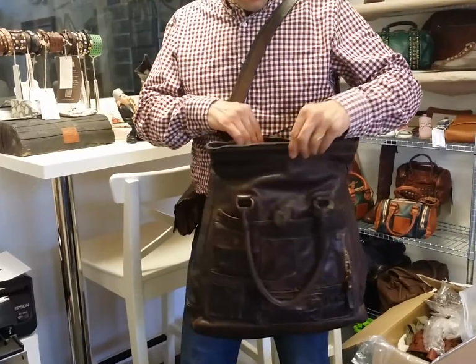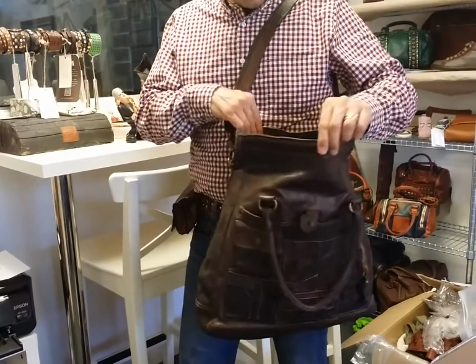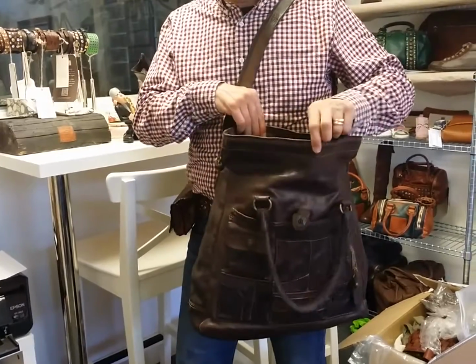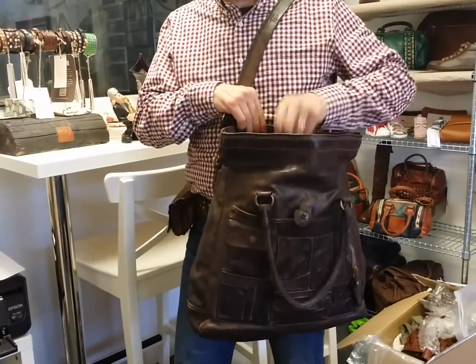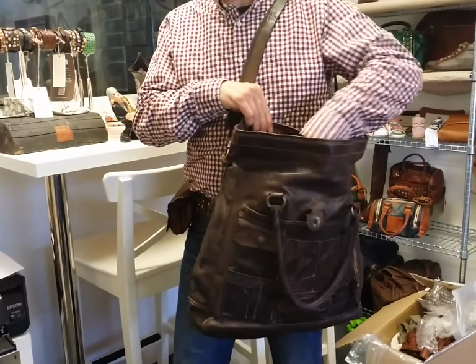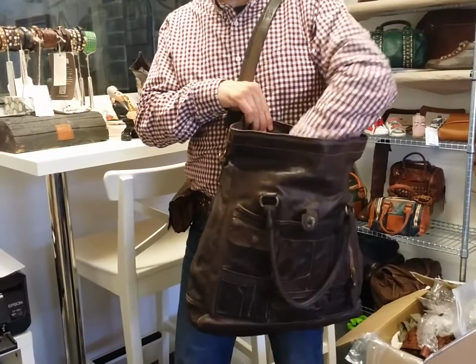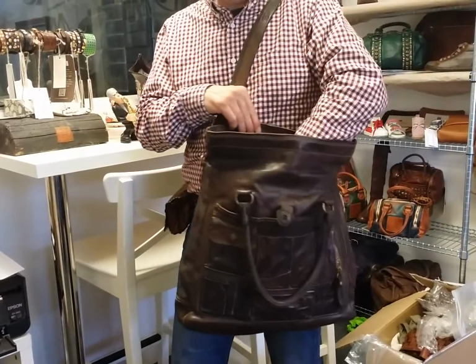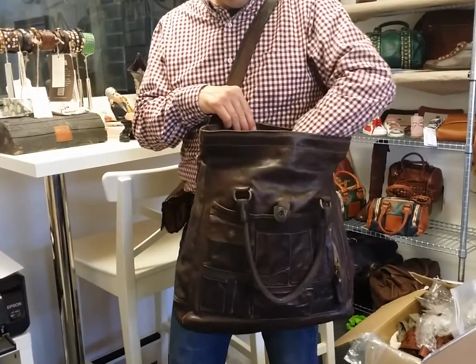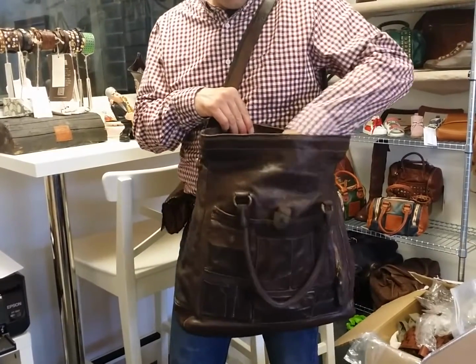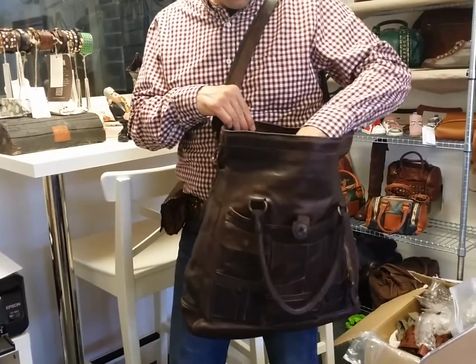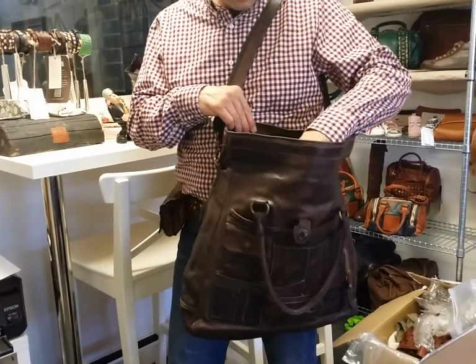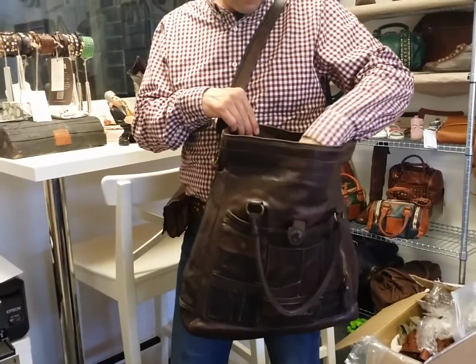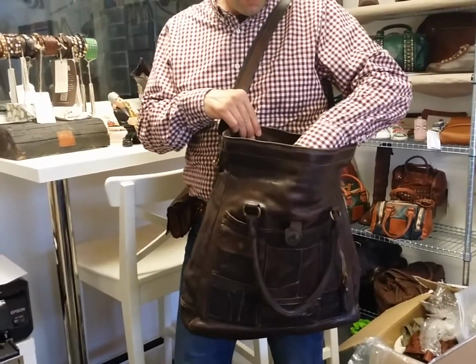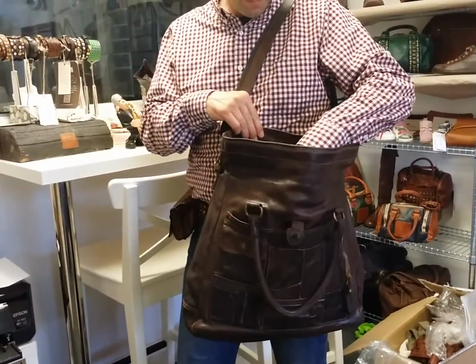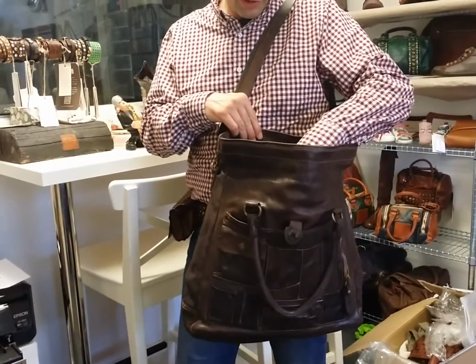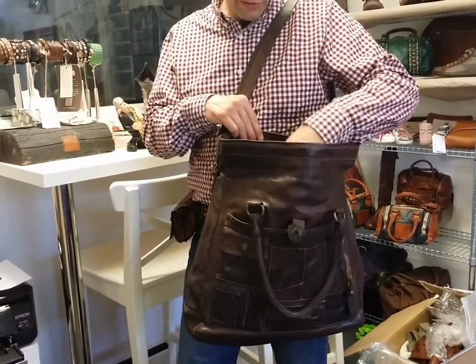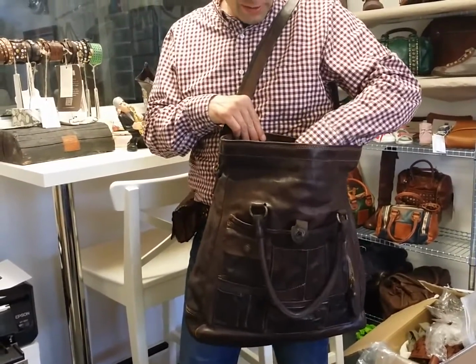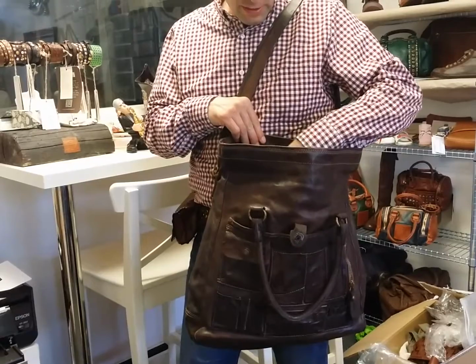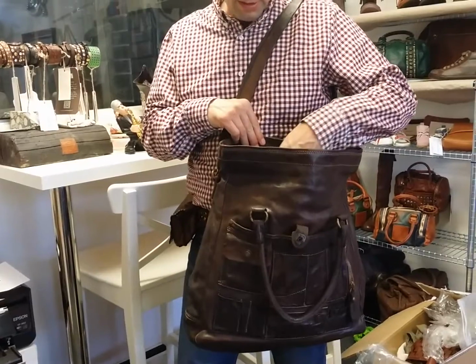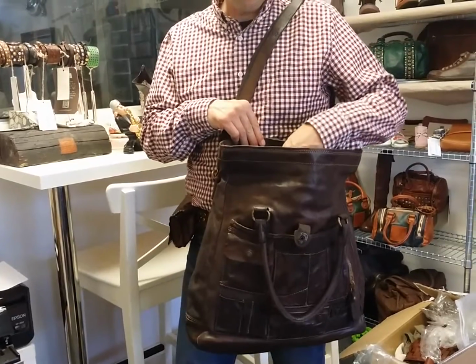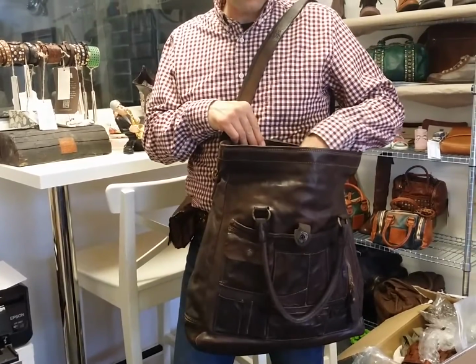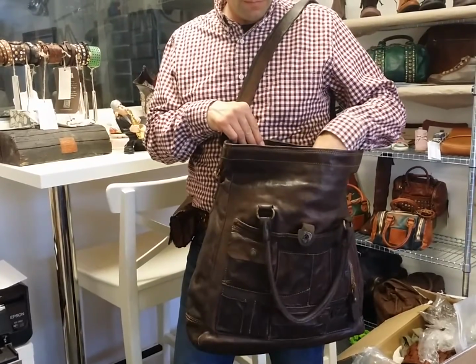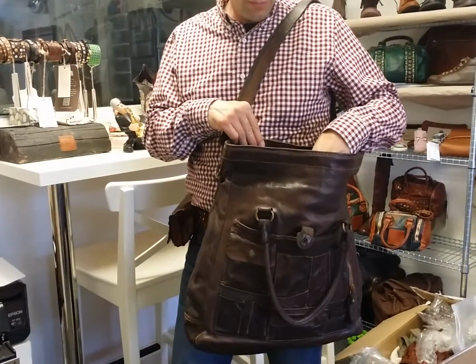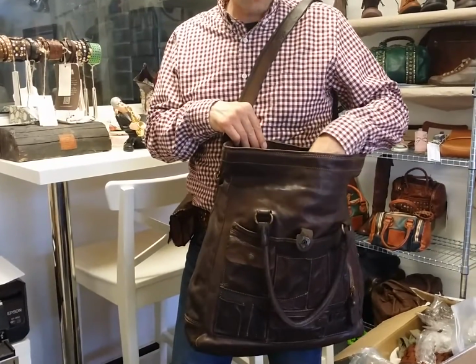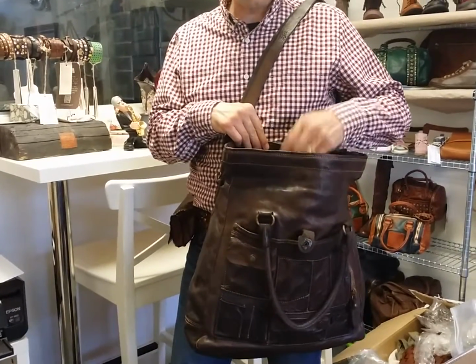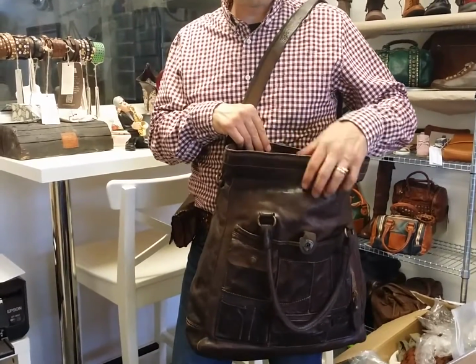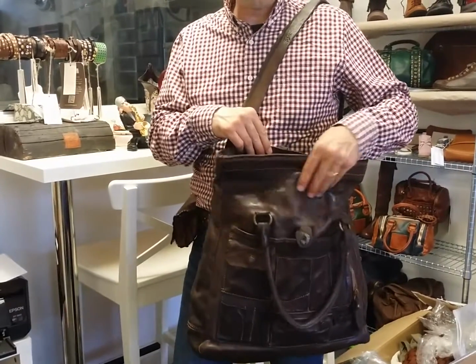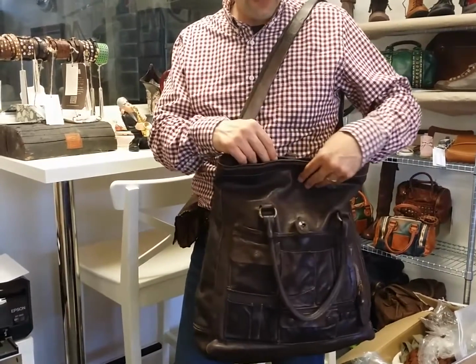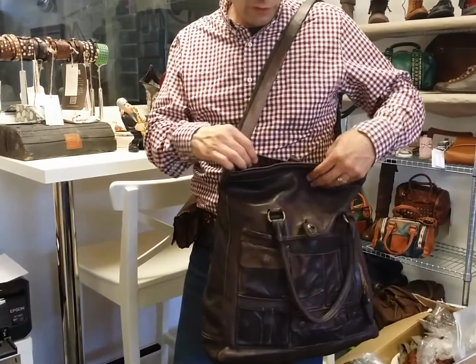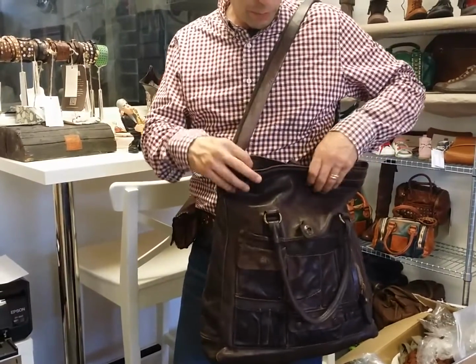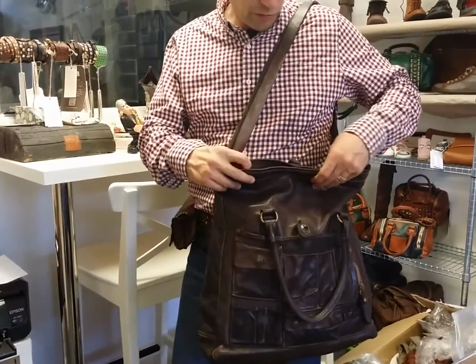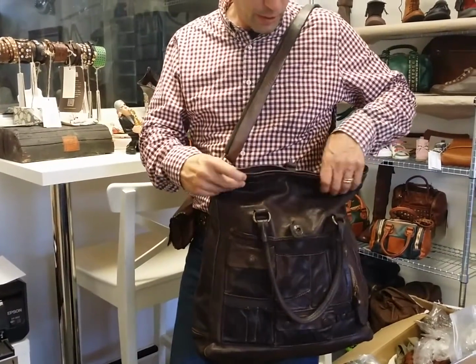The bag is very spacious inside and there are more pockets than usual for a Campo Manjida bag.